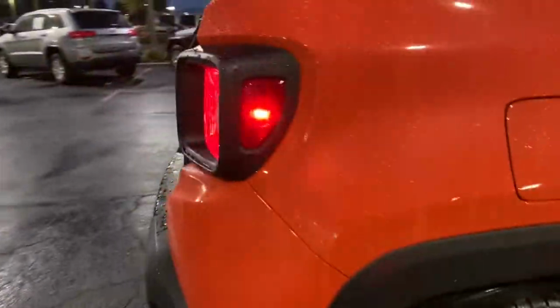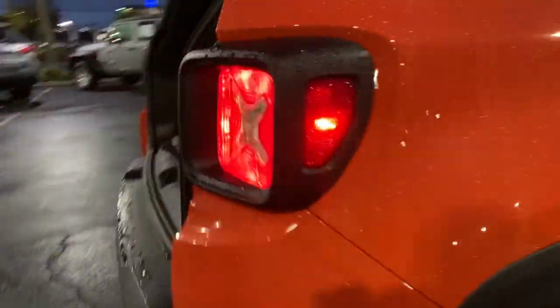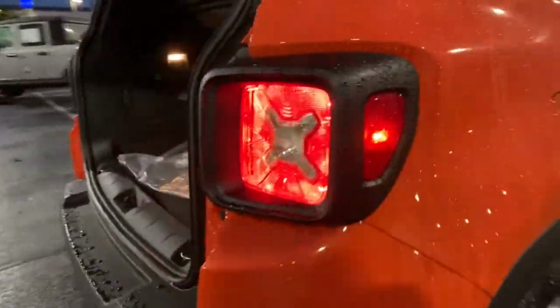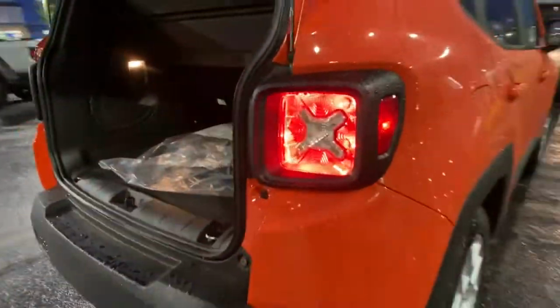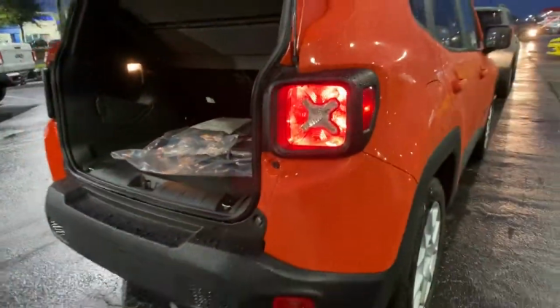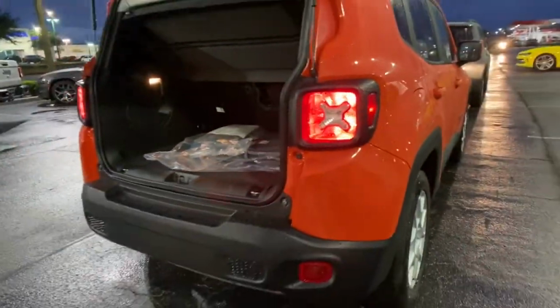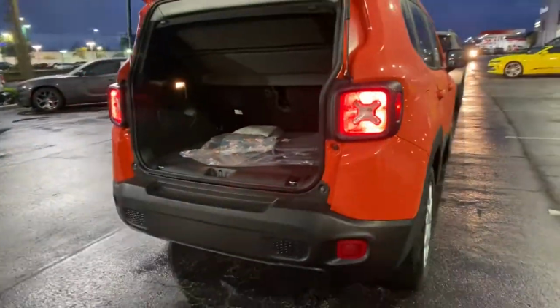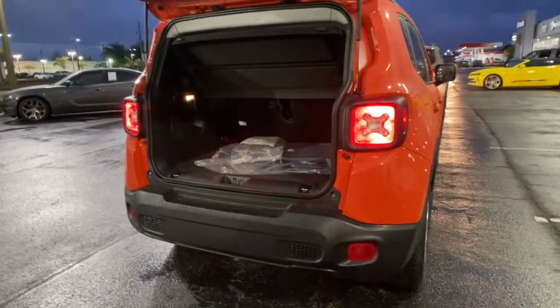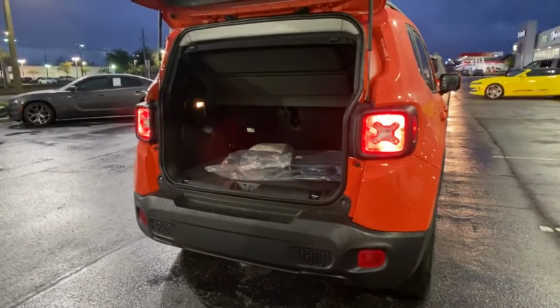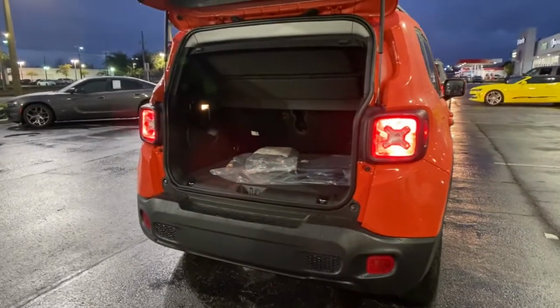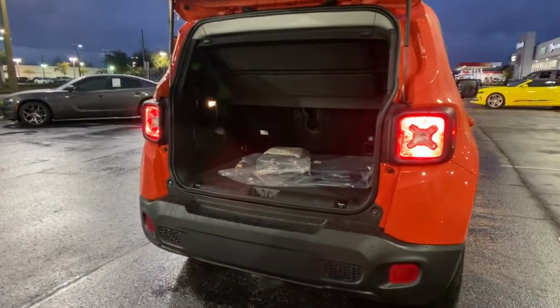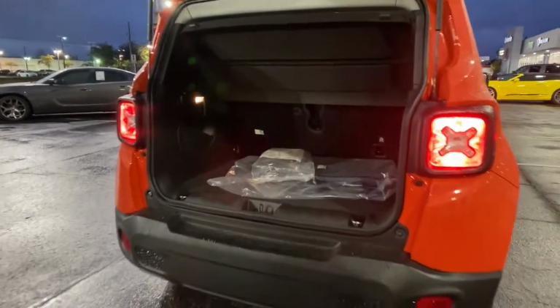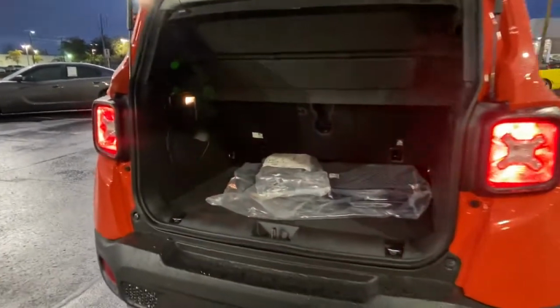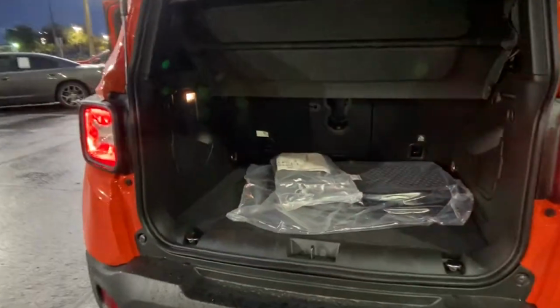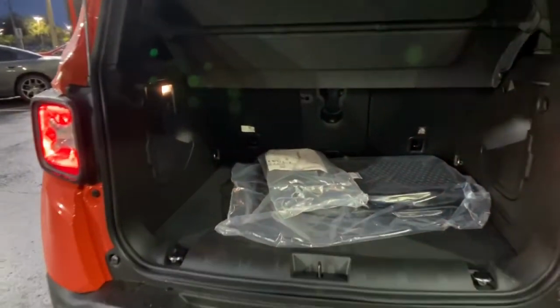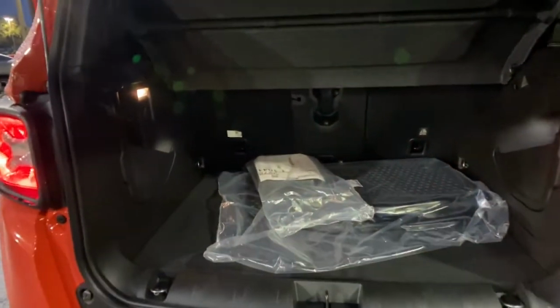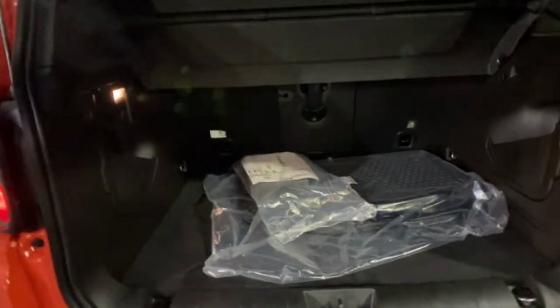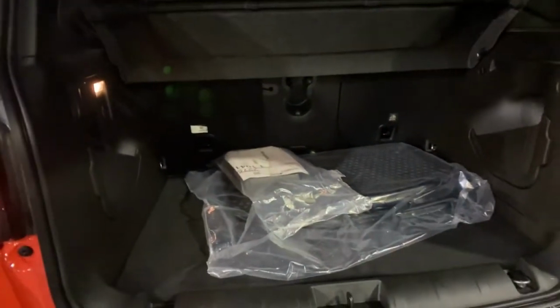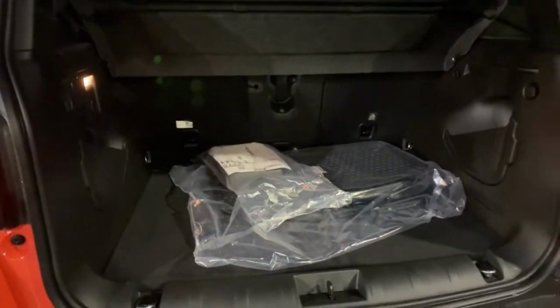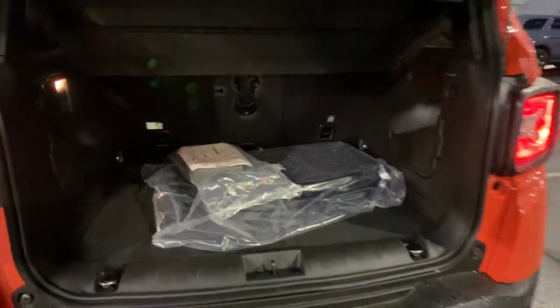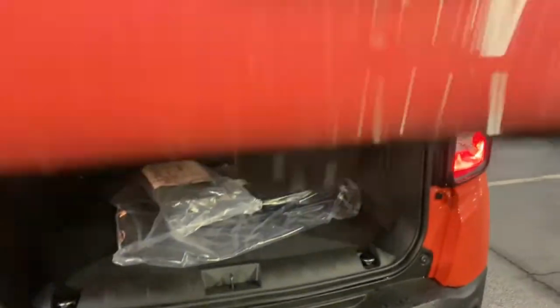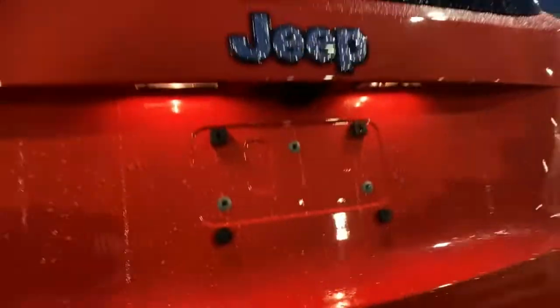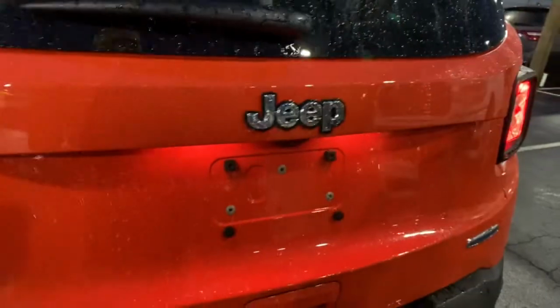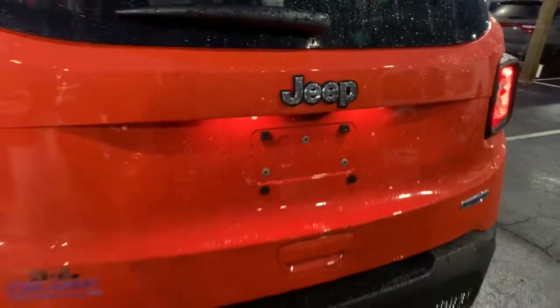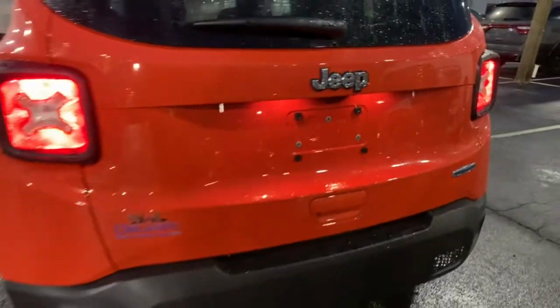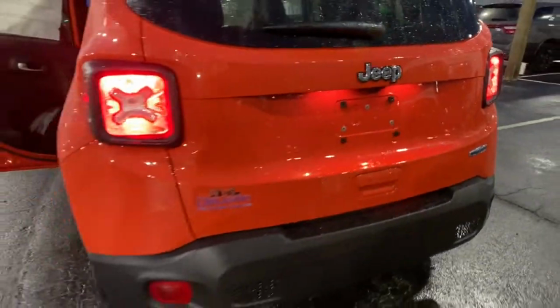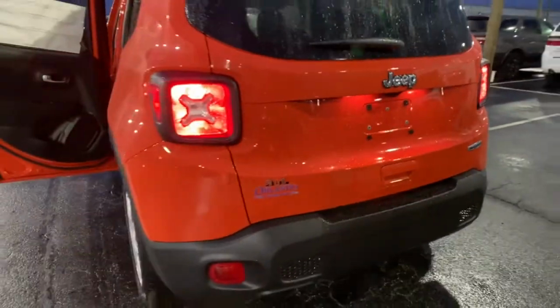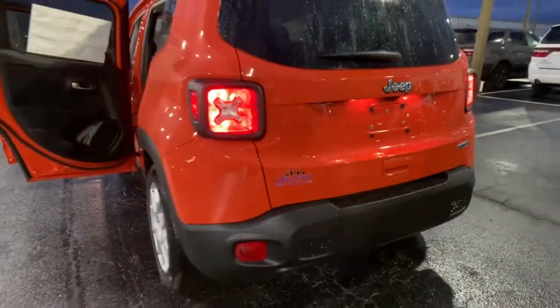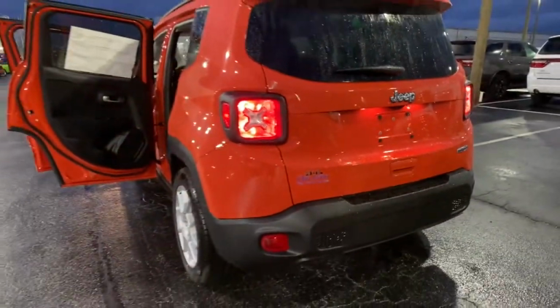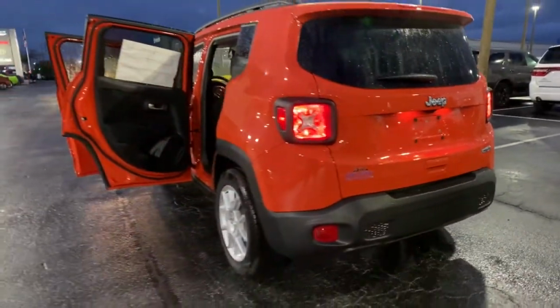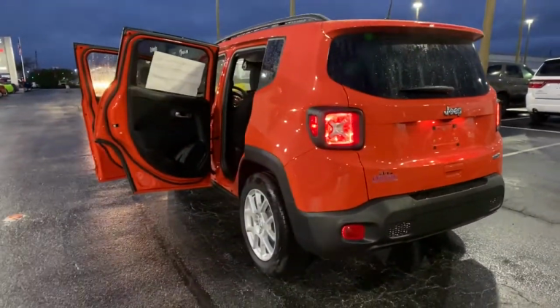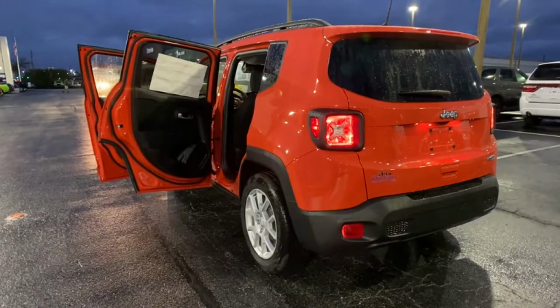Keyless entry, backup camera, fog lamps, keyless start, heated mirrors, satellite radio, lane keeping assist, electronic stability control, steering wheel audio controls, aluminum wheels.